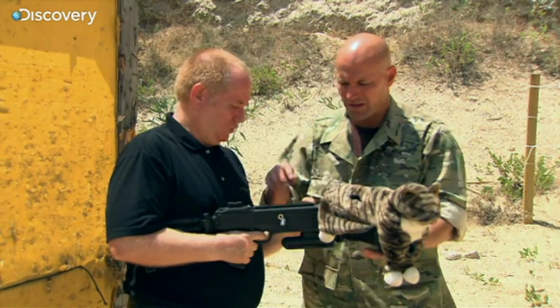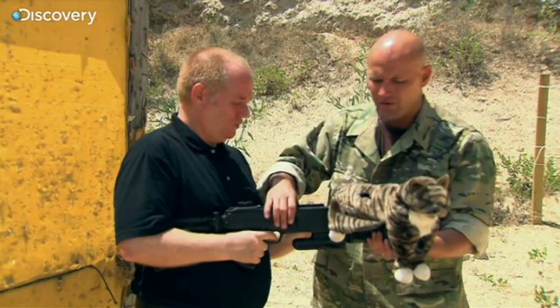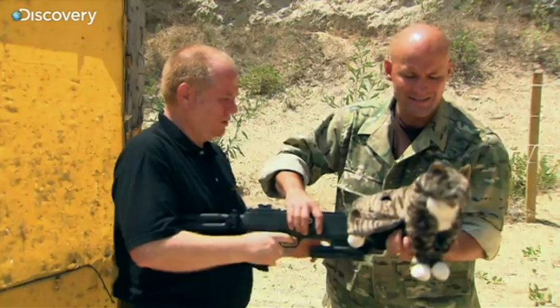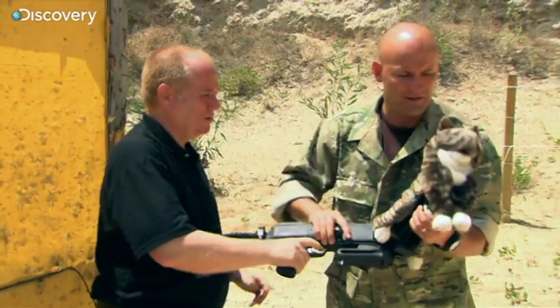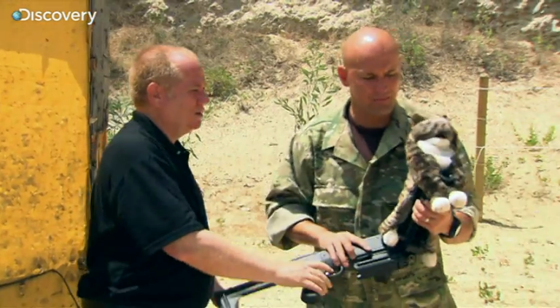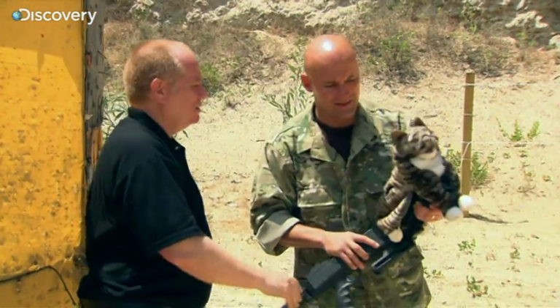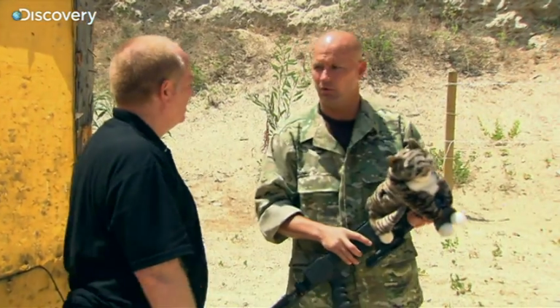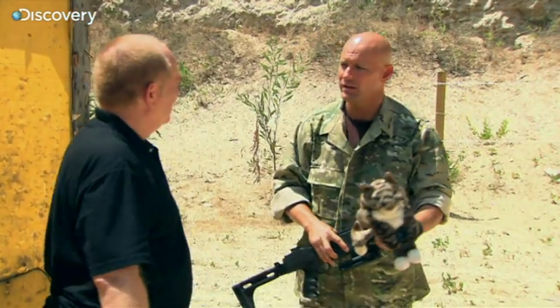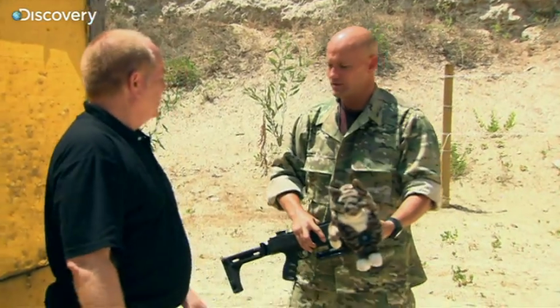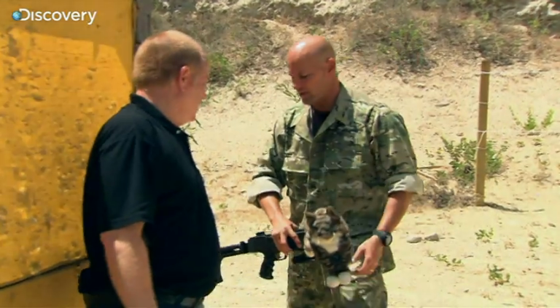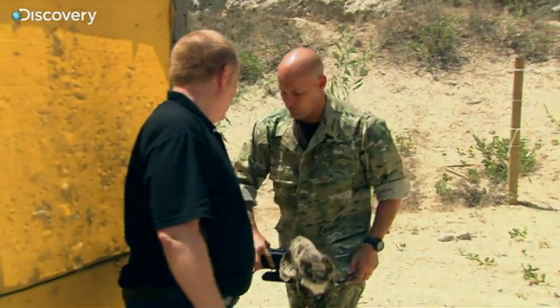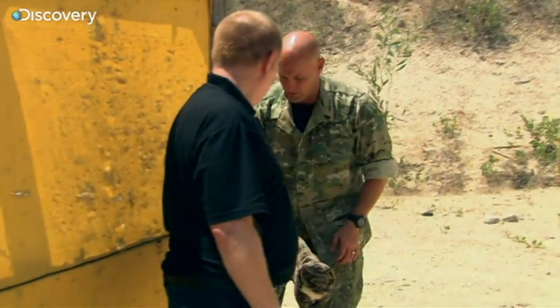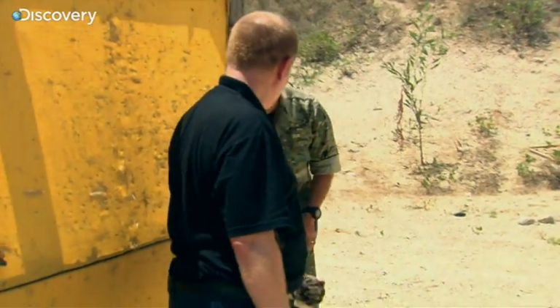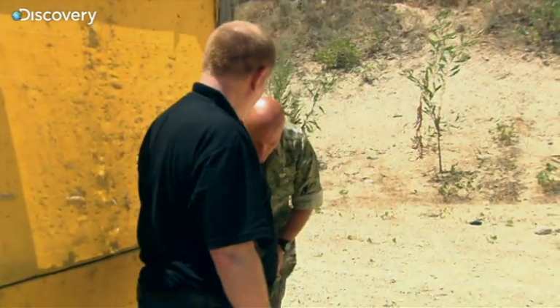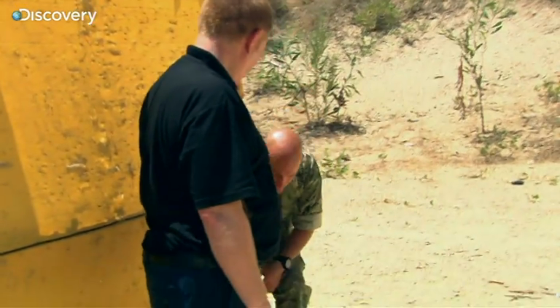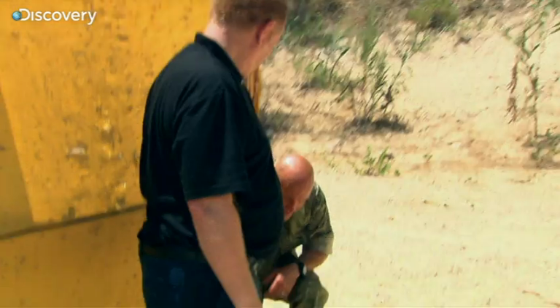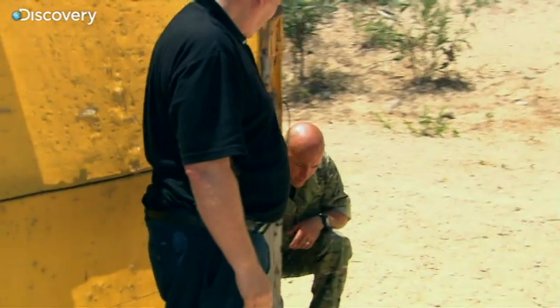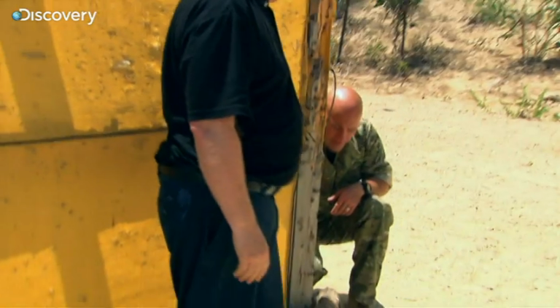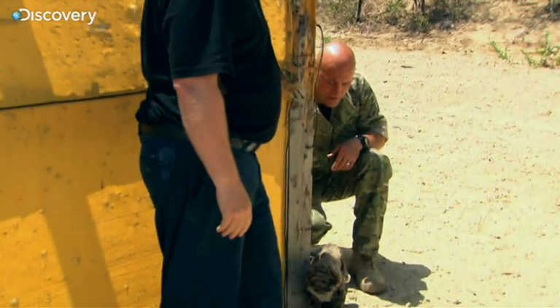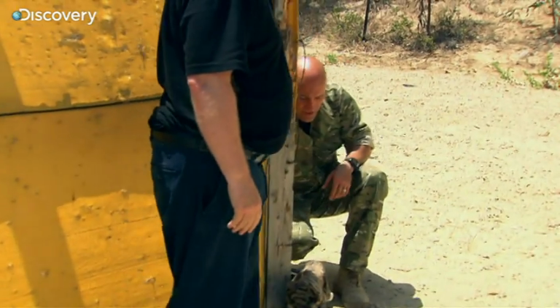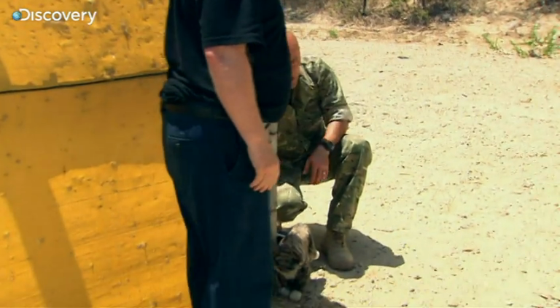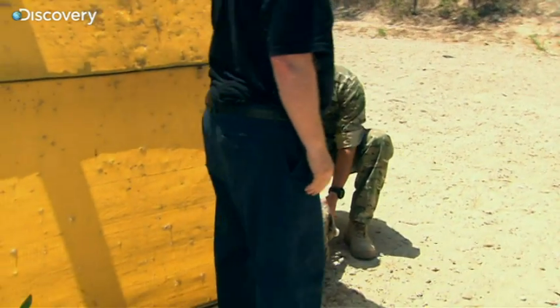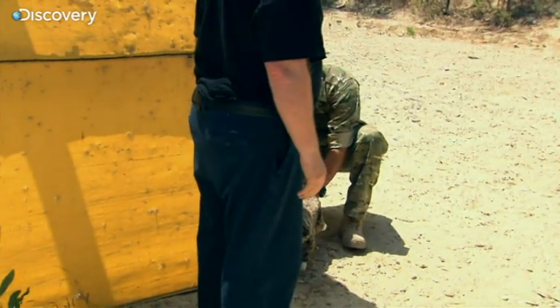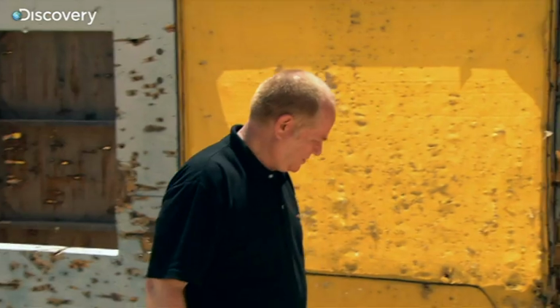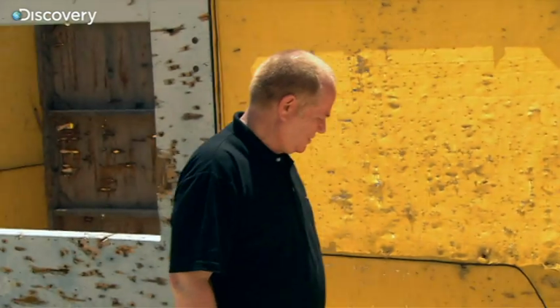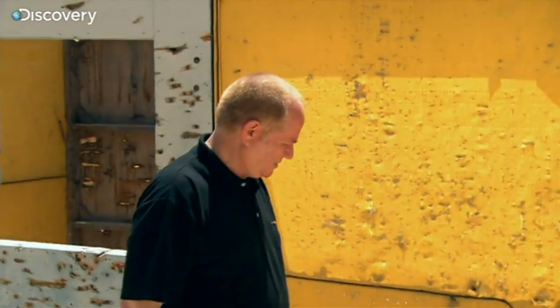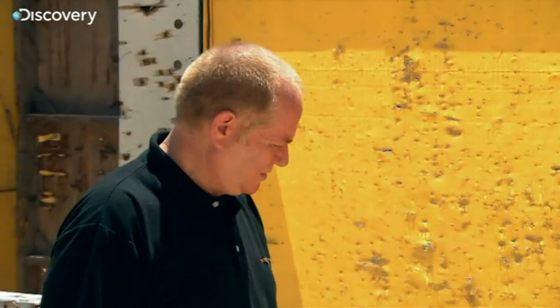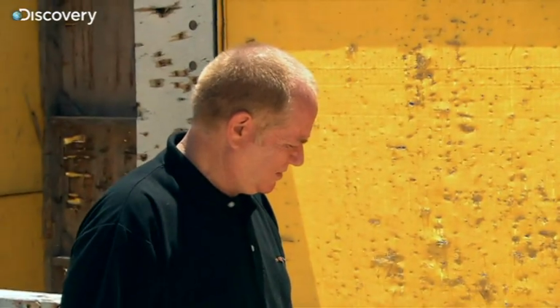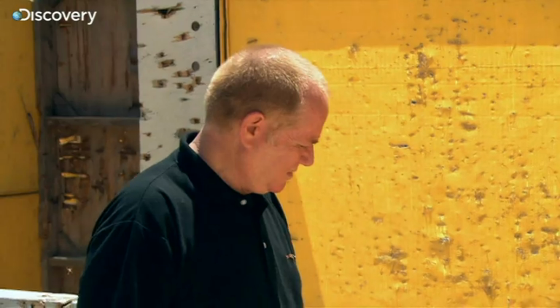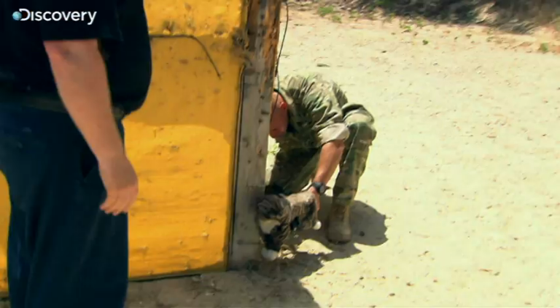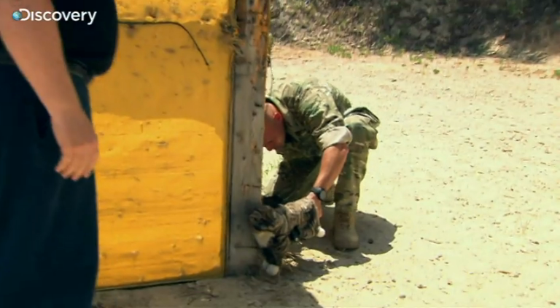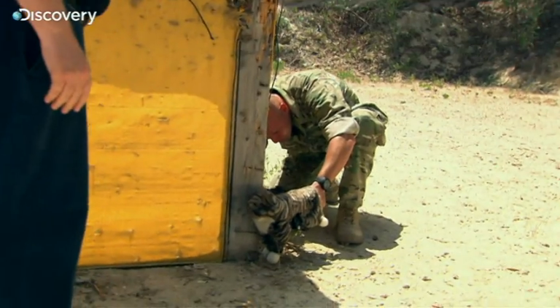Worst case scenario, you're talking about a stuffed animal just sitting there by the corner. That's the worst case scenario. Best case scenario is they buy in. So you're sitting there, you're in a good position down here, you're watching.